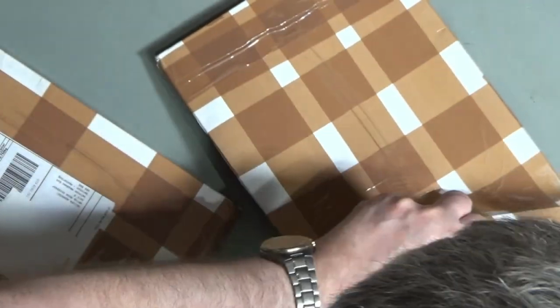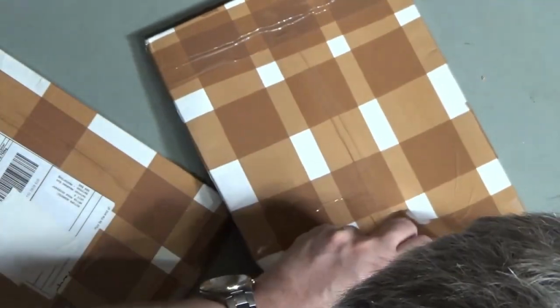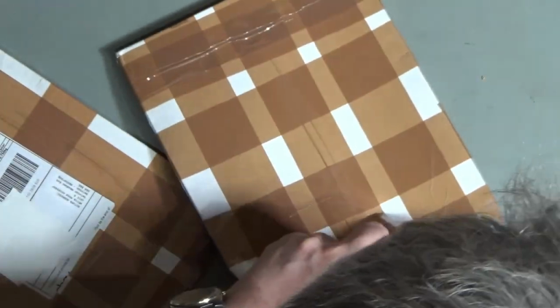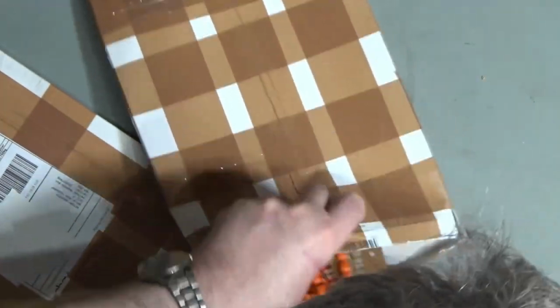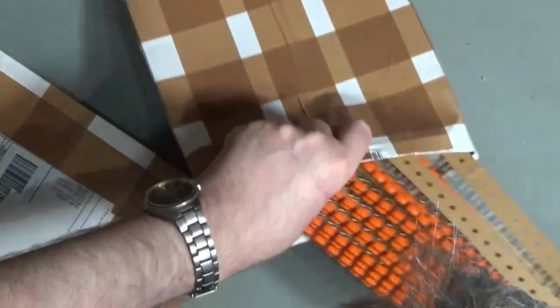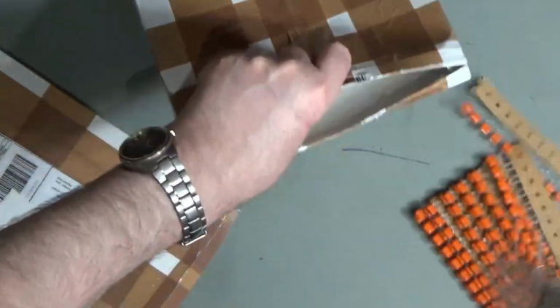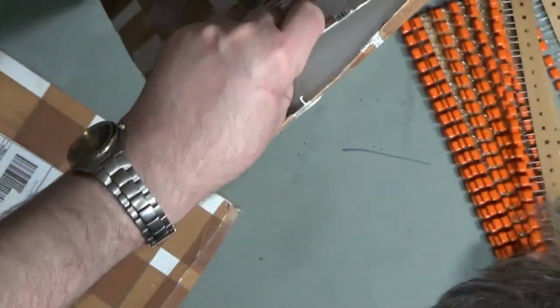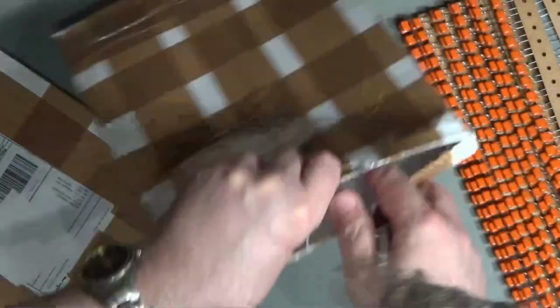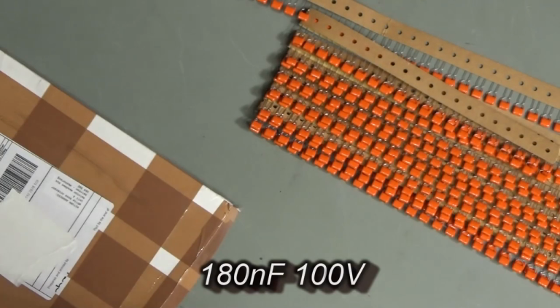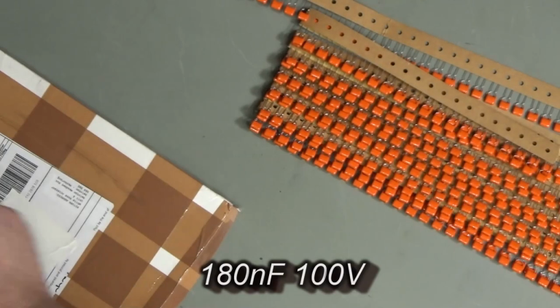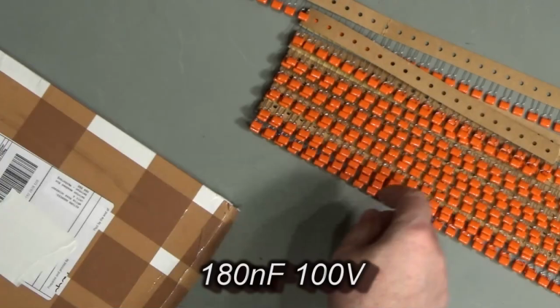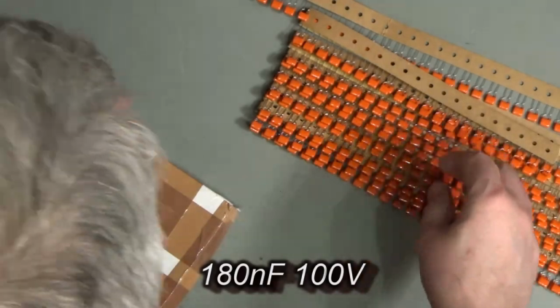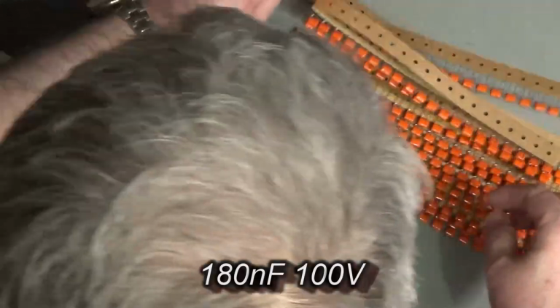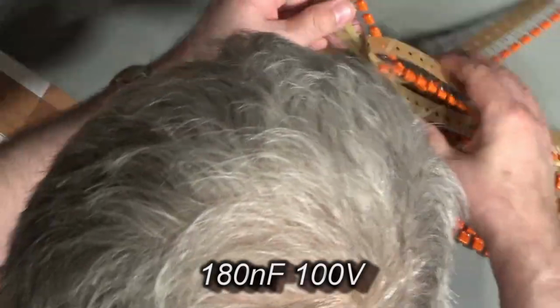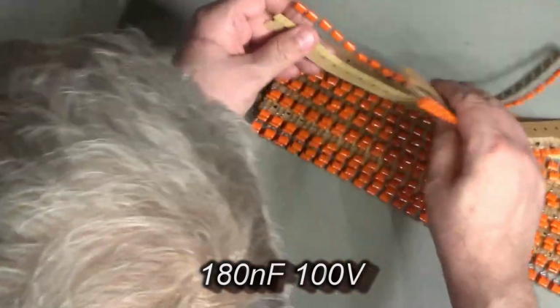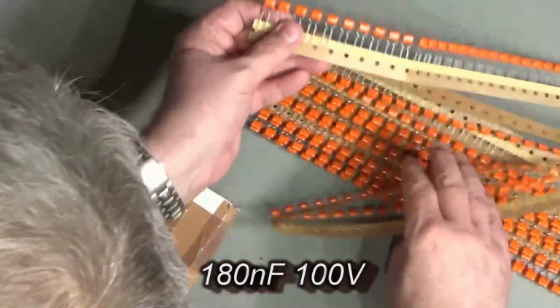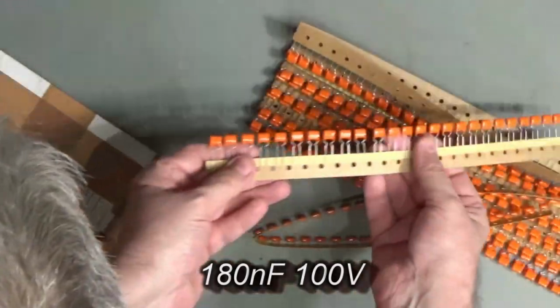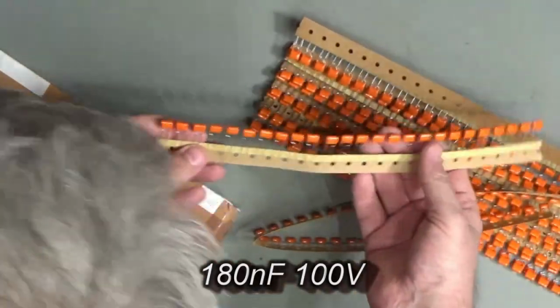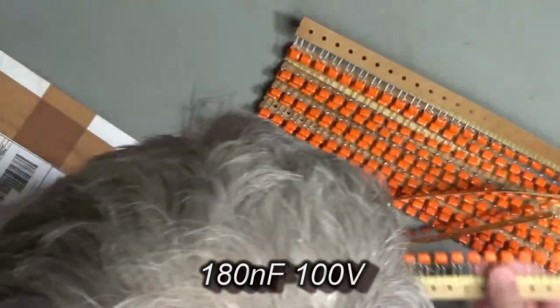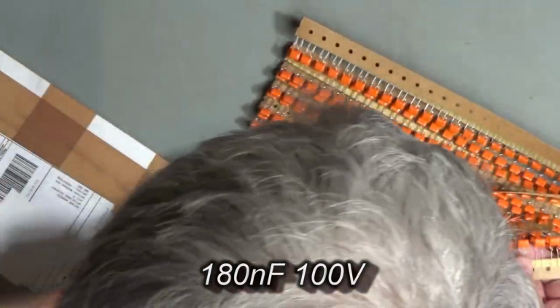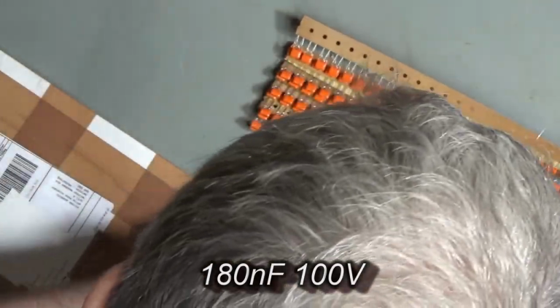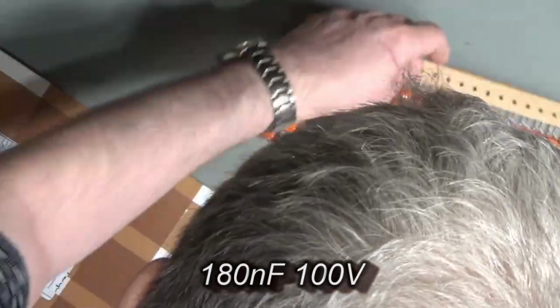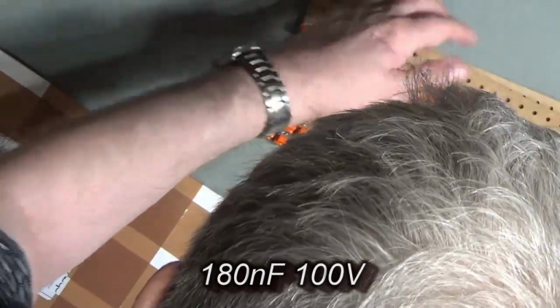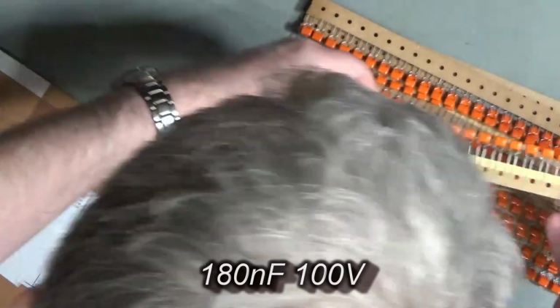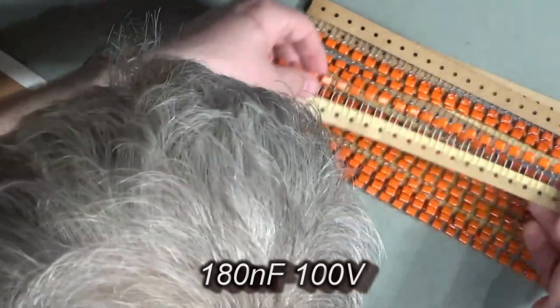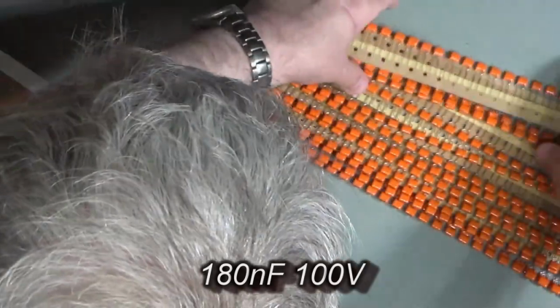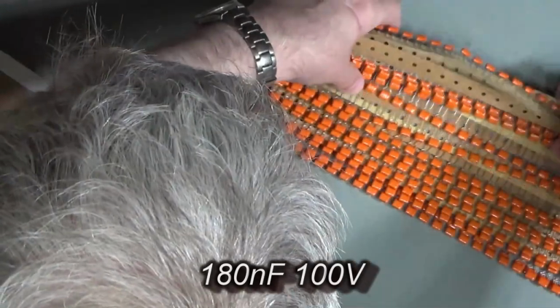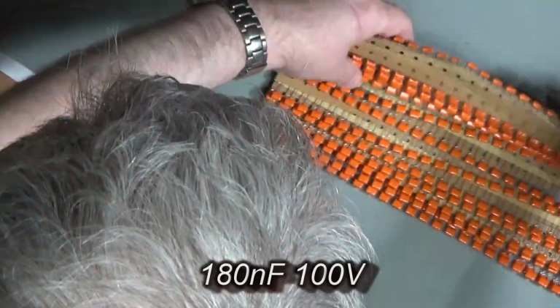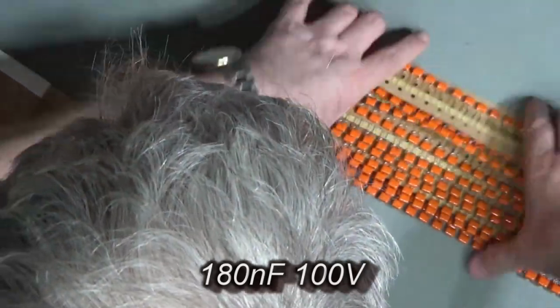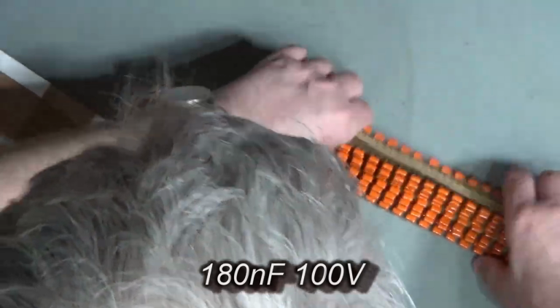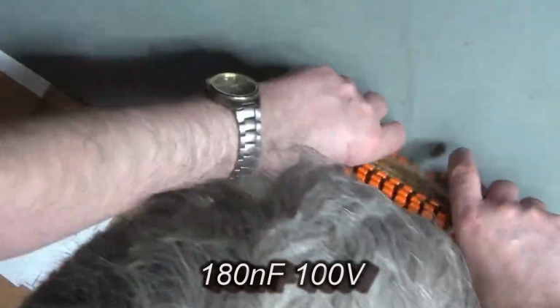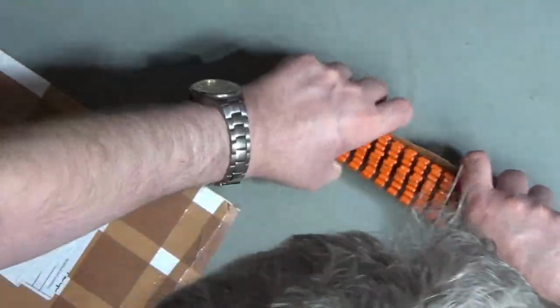And of course finally the last packet is going to be more capacitors, just in case you haven't guessed — a rather different style though this time. Little film capacitors. I don't actually stock that many film capacitors, so now I do.